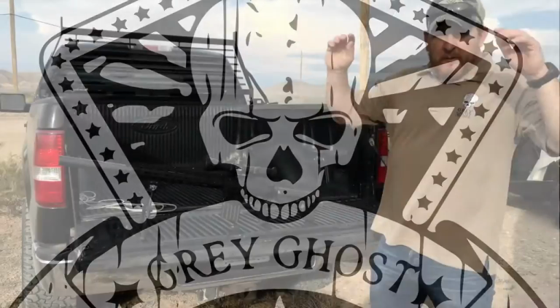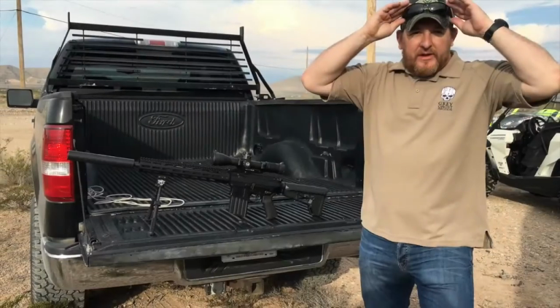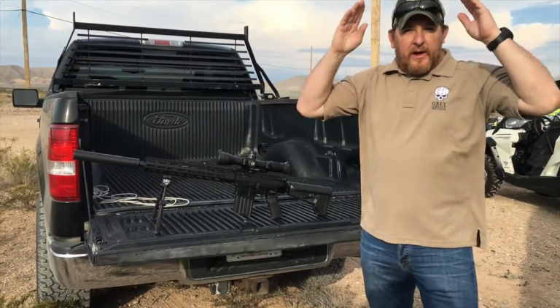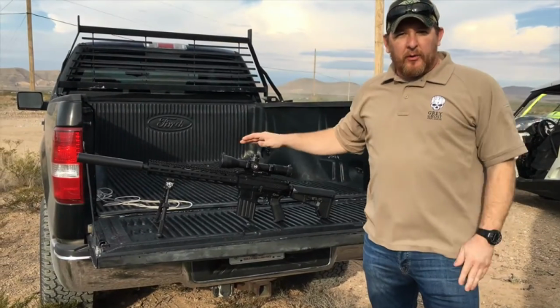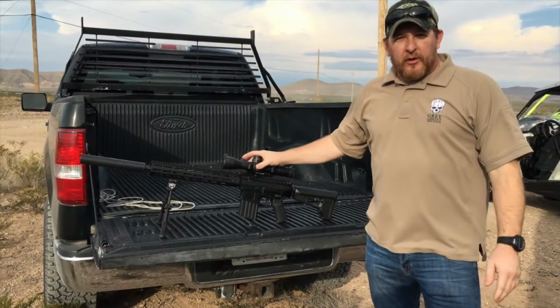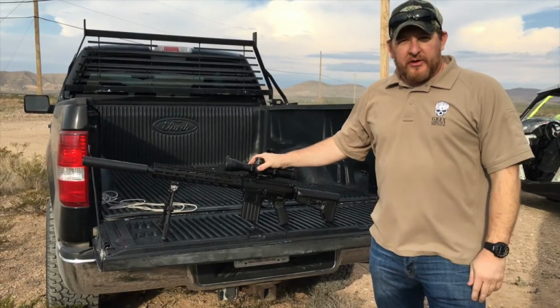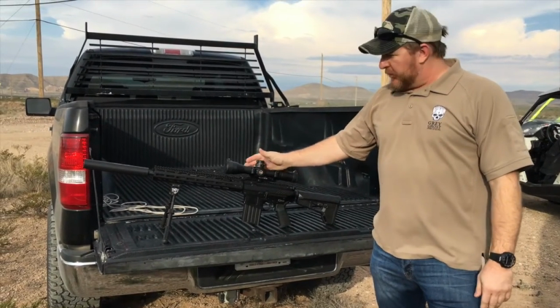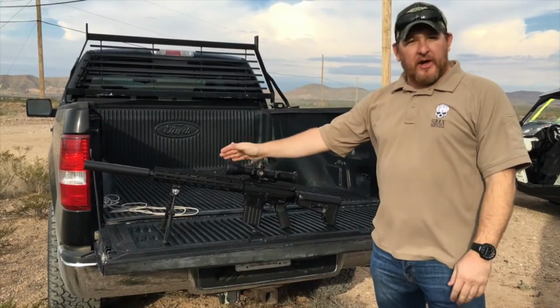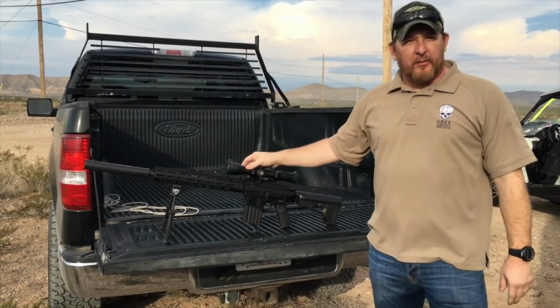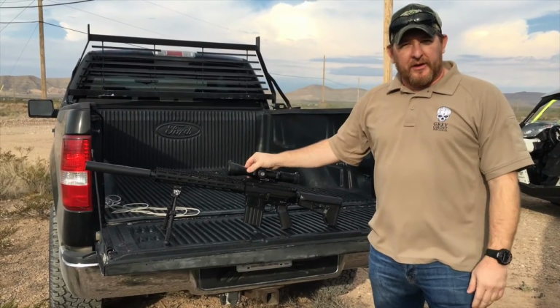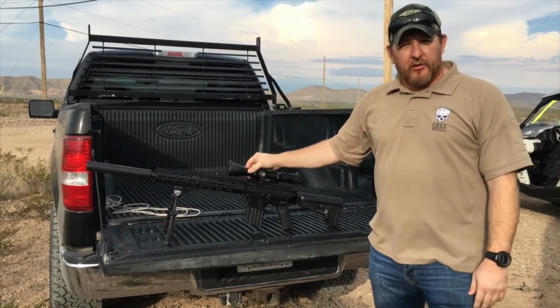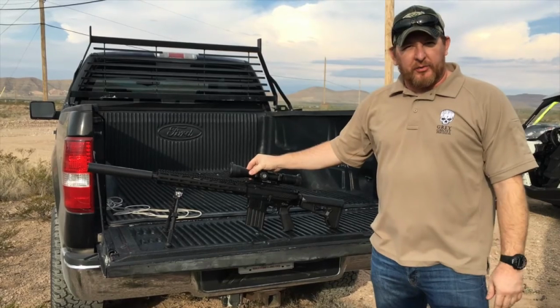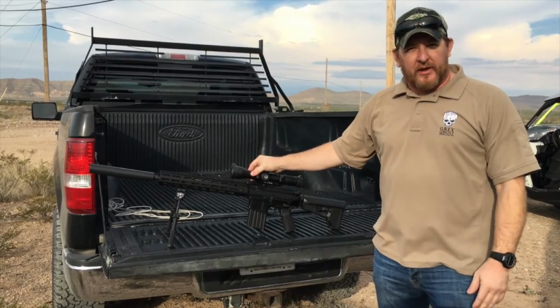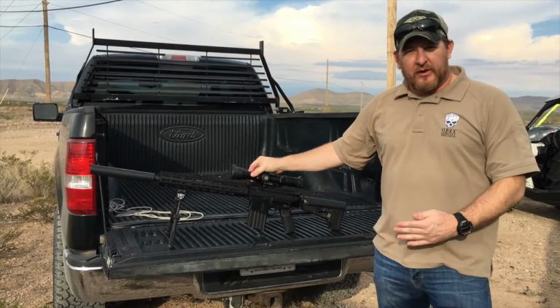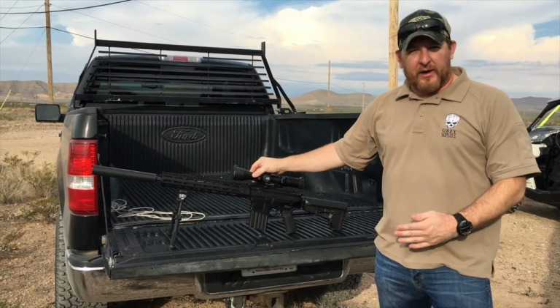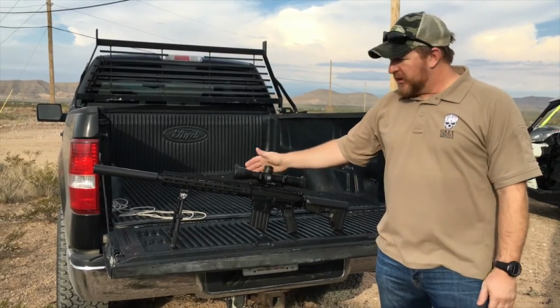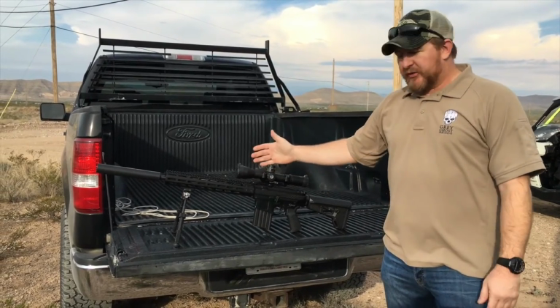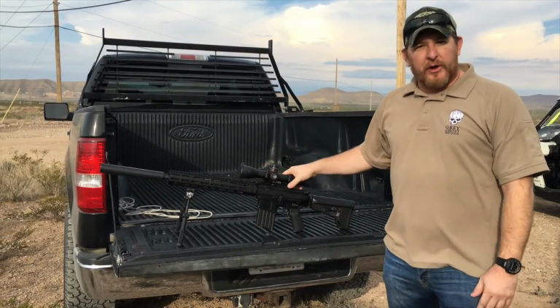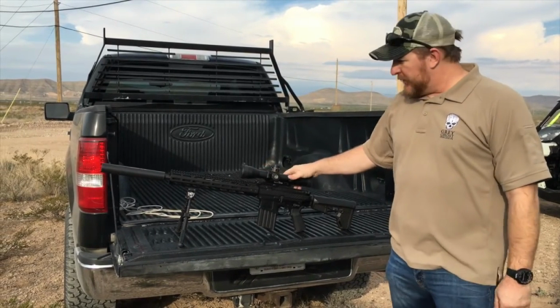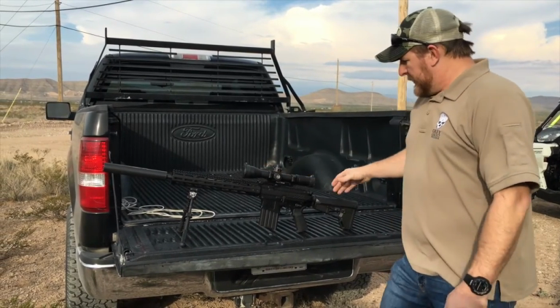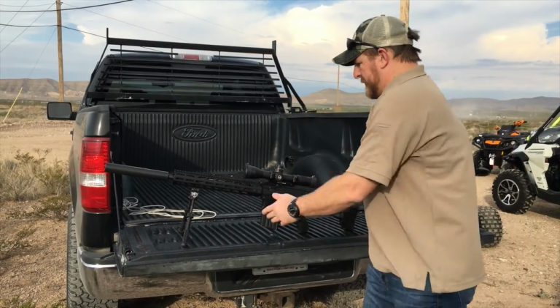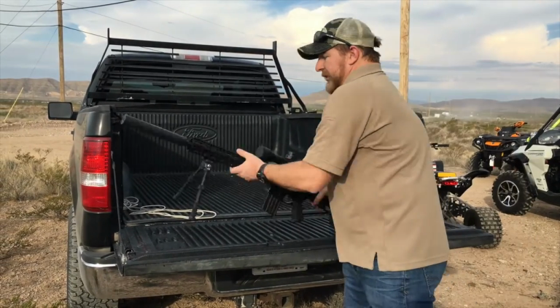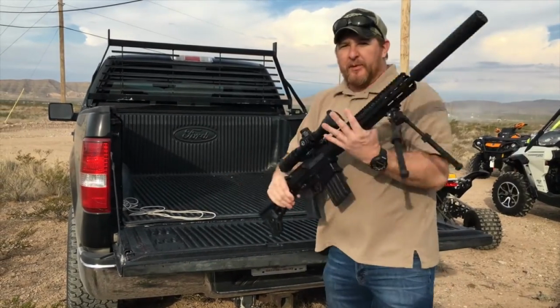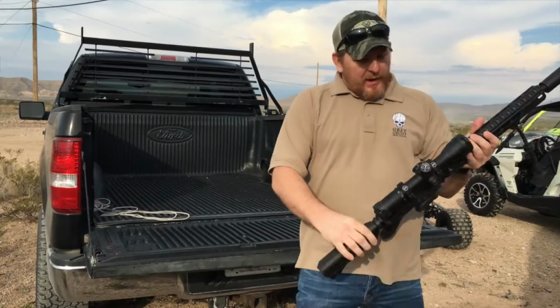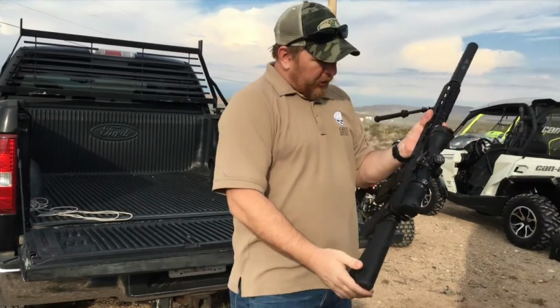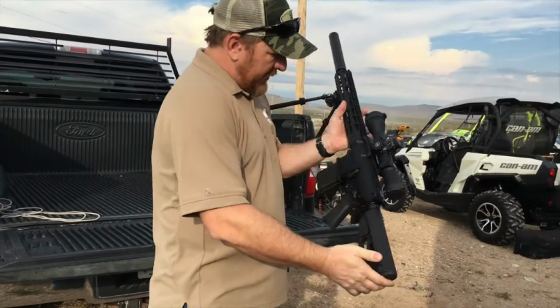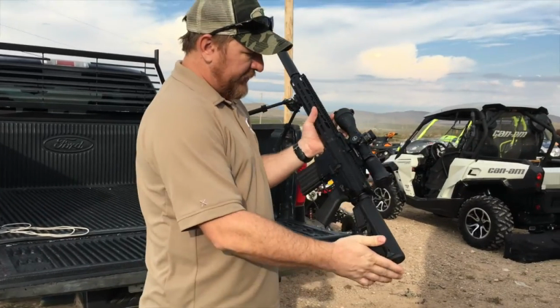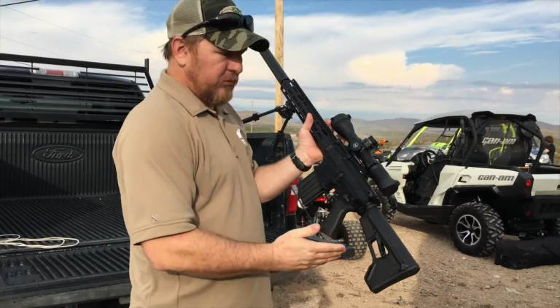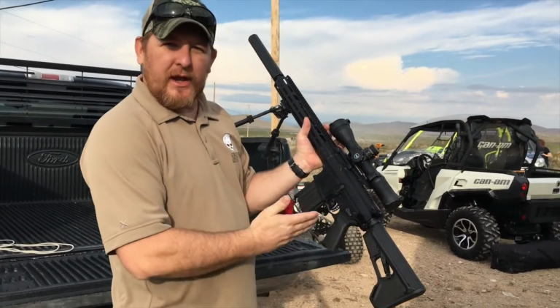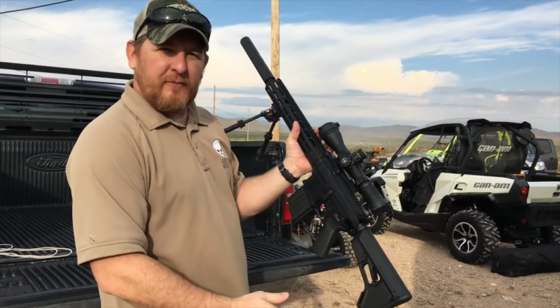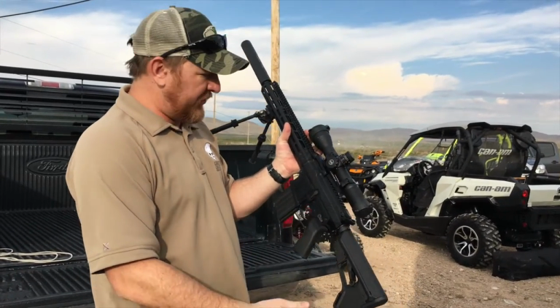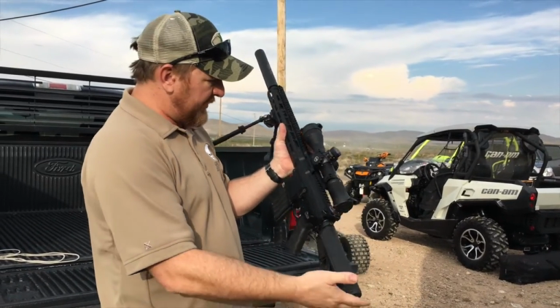My name is Kevin Reagan. I work with Gregos Precision. I'm going to talk to you a little bit about the Gregos Precision Heavy Spectre. It's a 308. This baby's built by Mega Arms, and it's got a lot of the same features as the Maw 10.